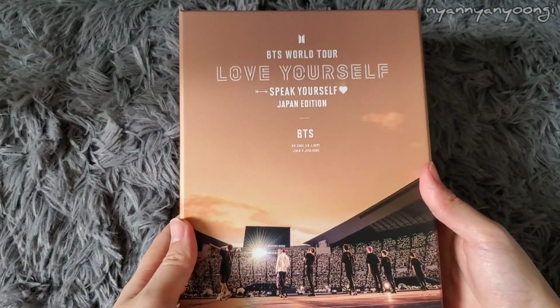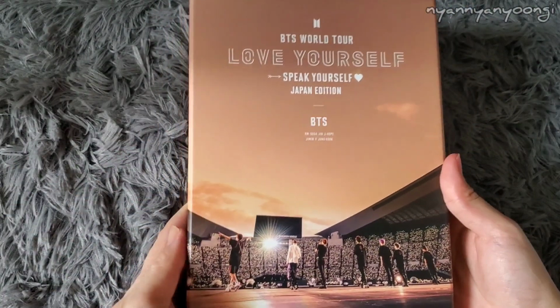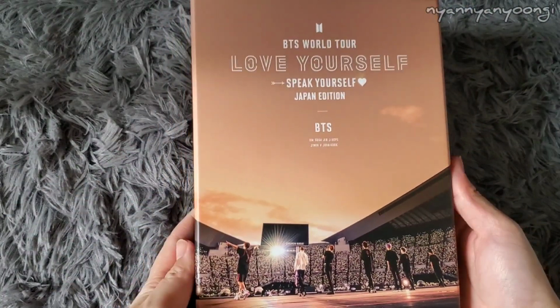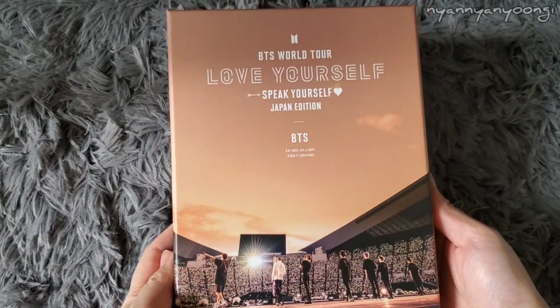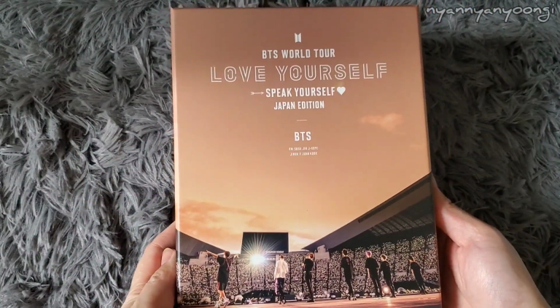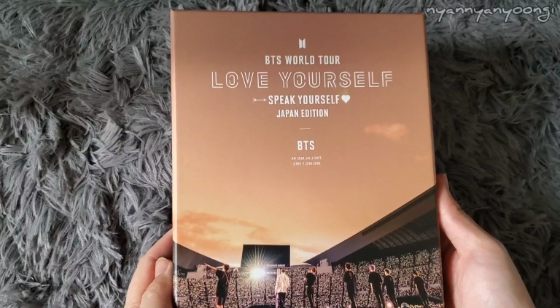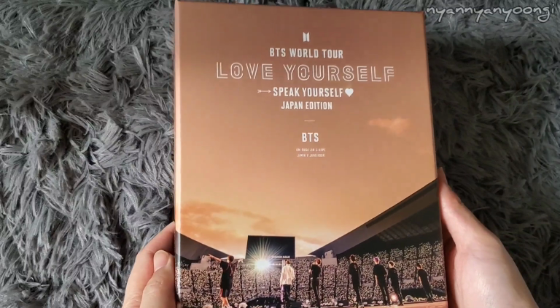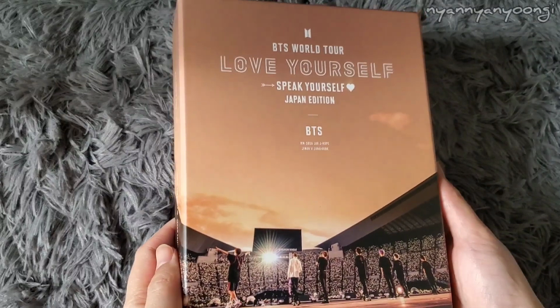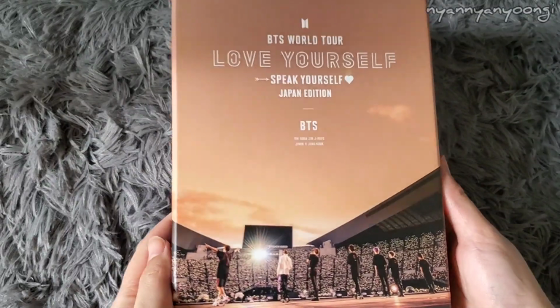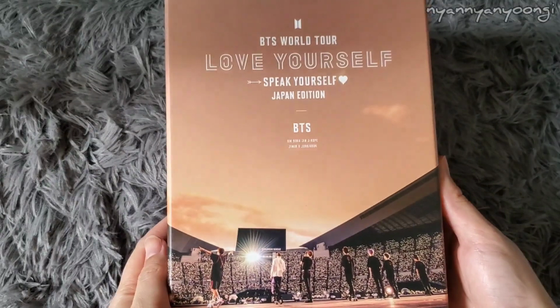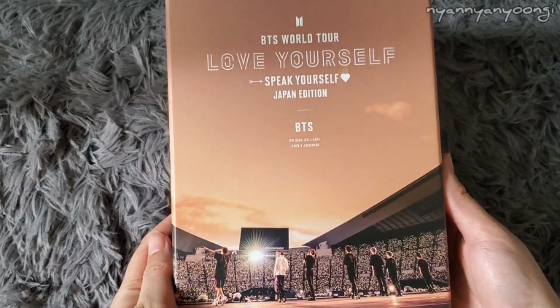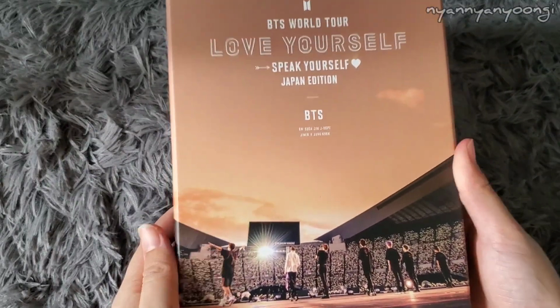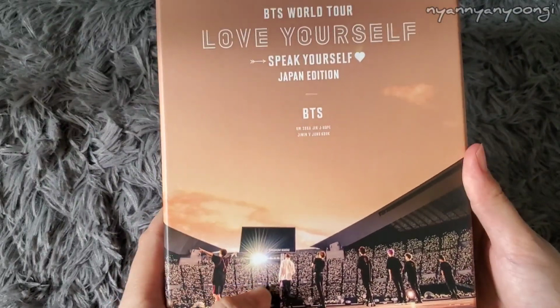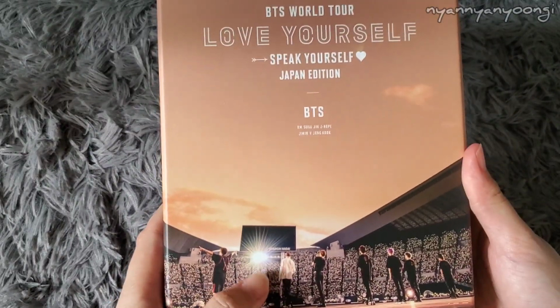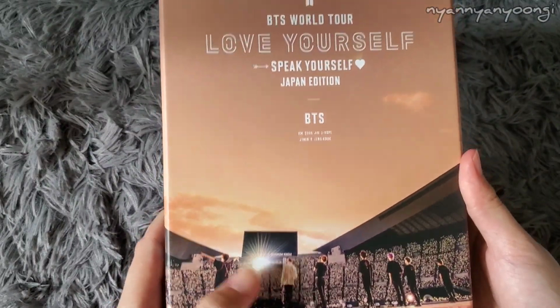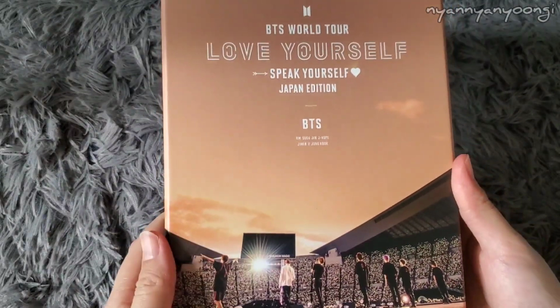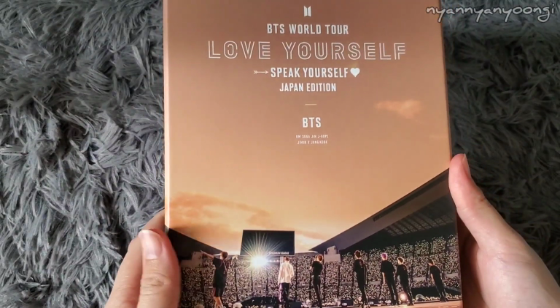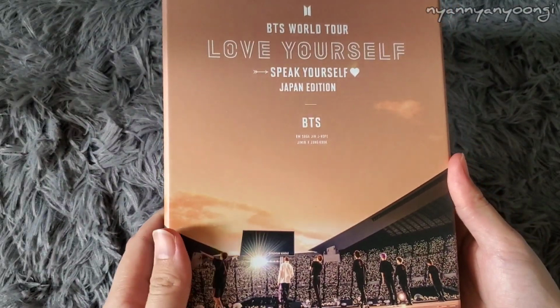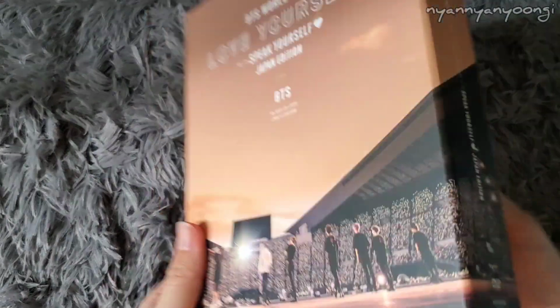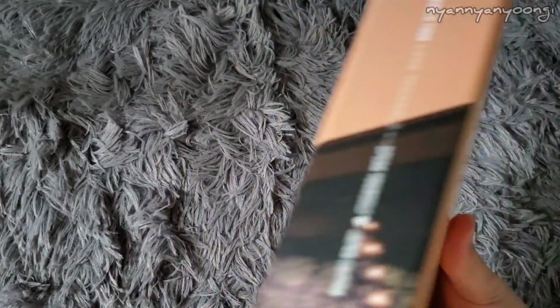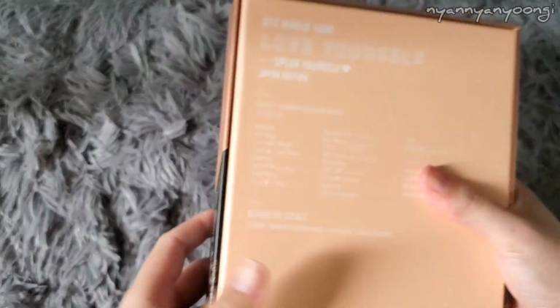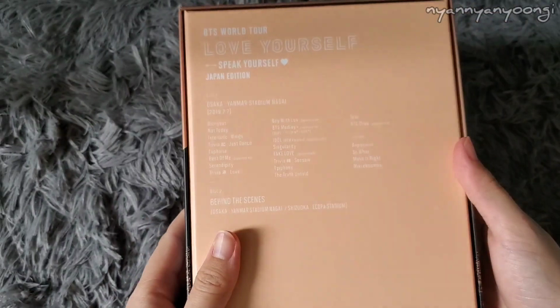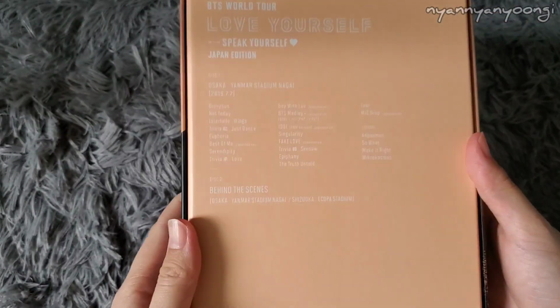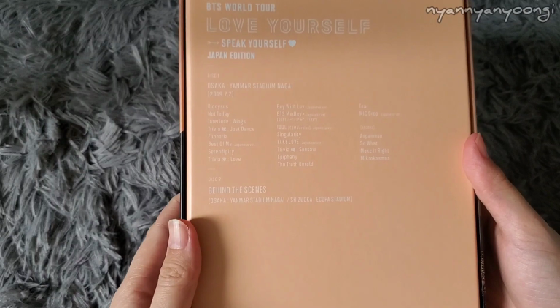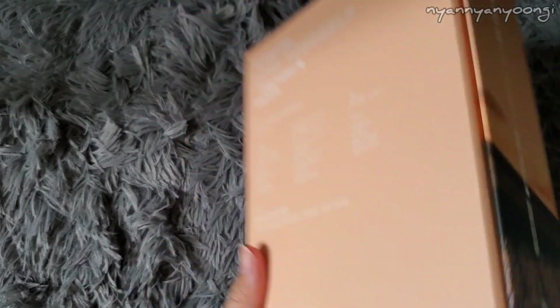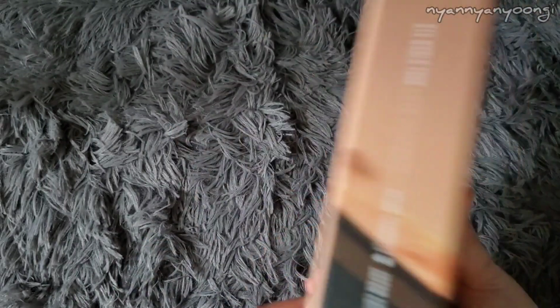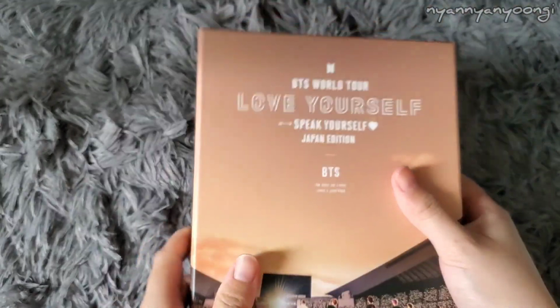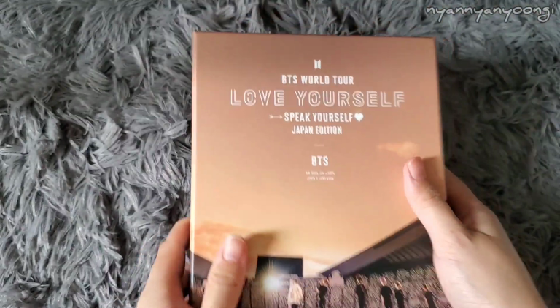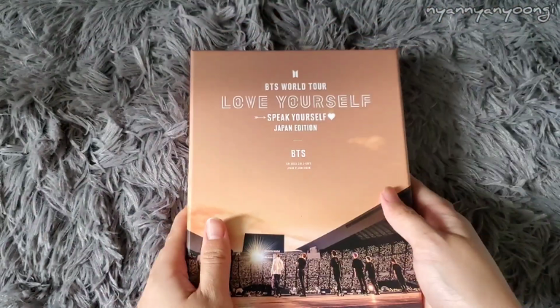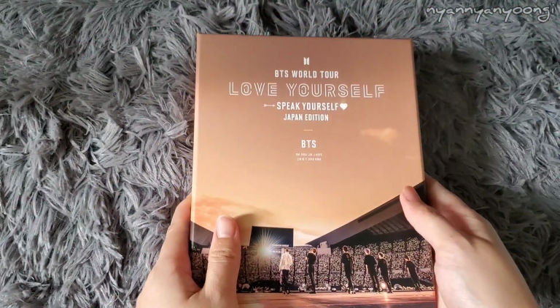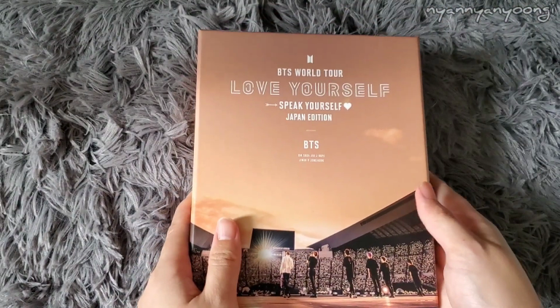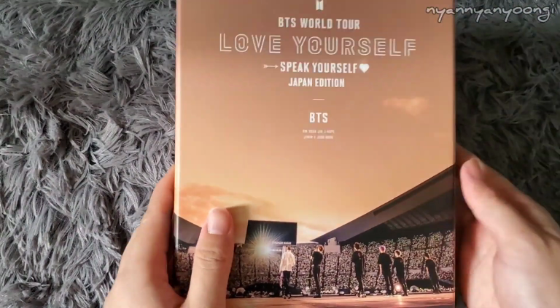This is what it looks like without the plastic packaging. It's like the sun setting while they're singing — that looks amazing. I love this packaging. So let's open it.